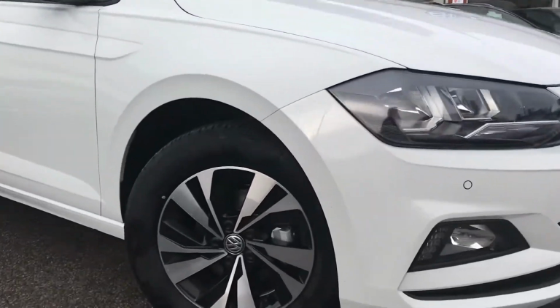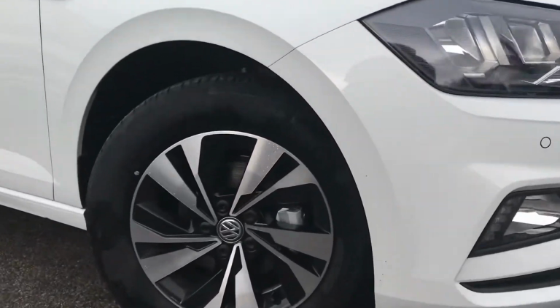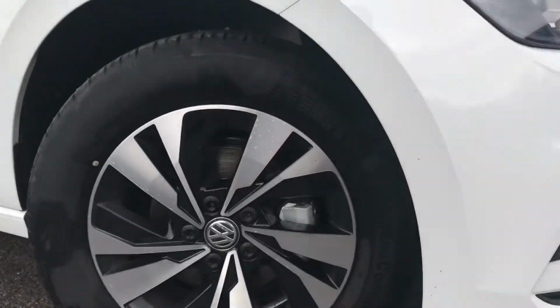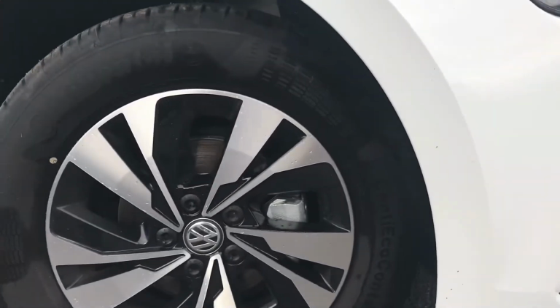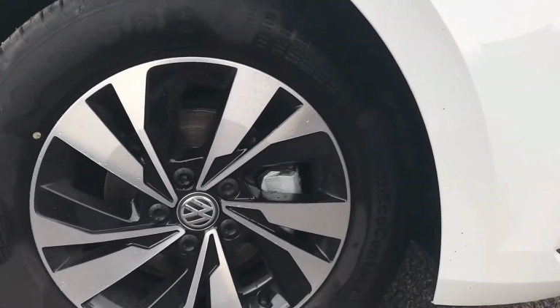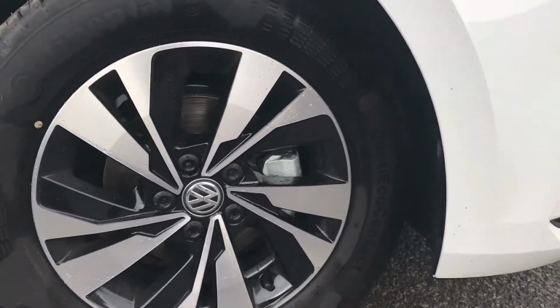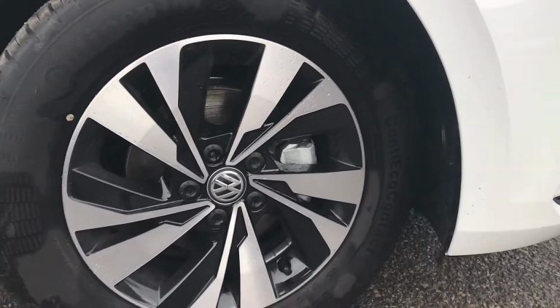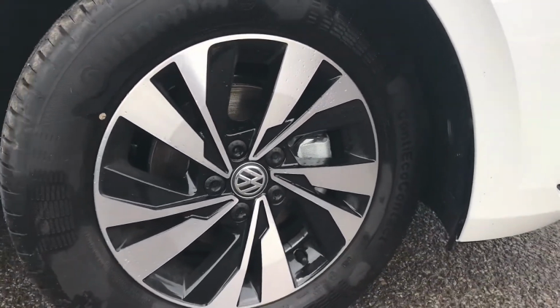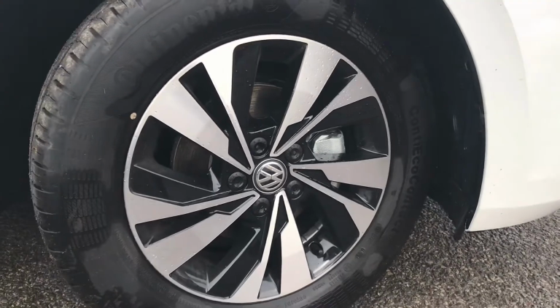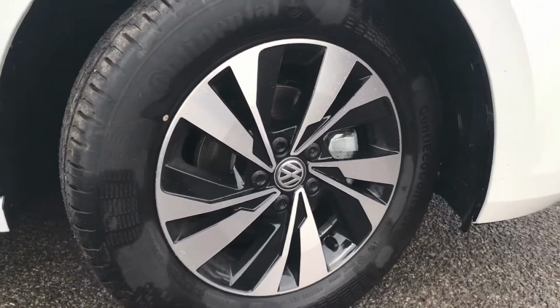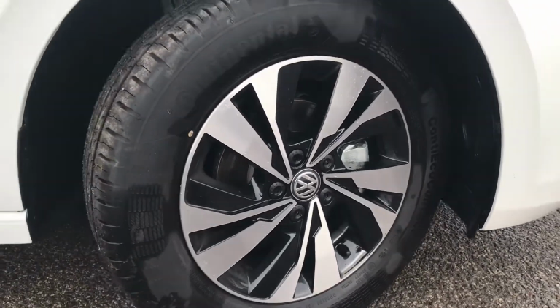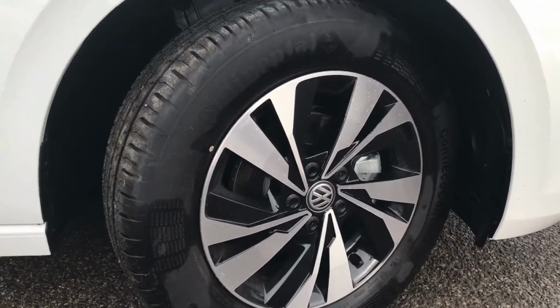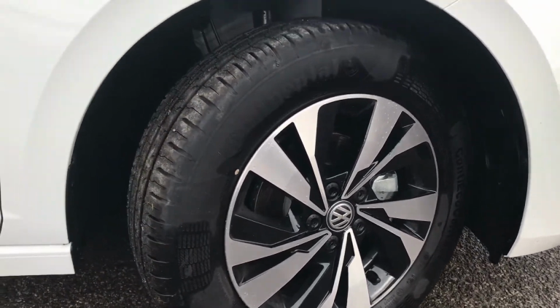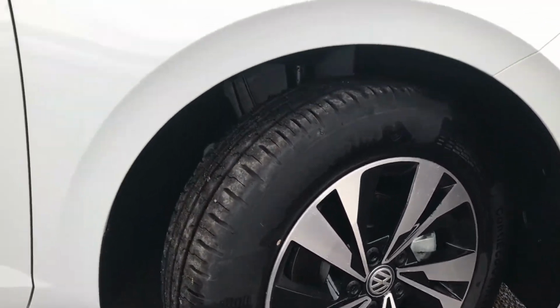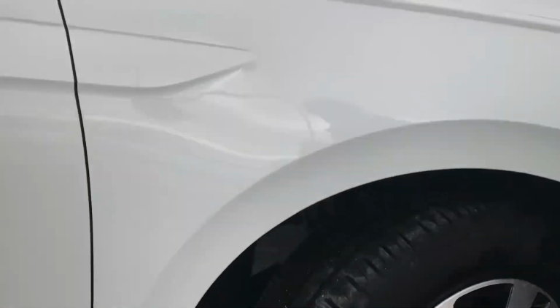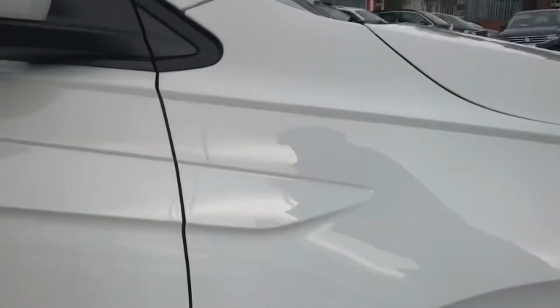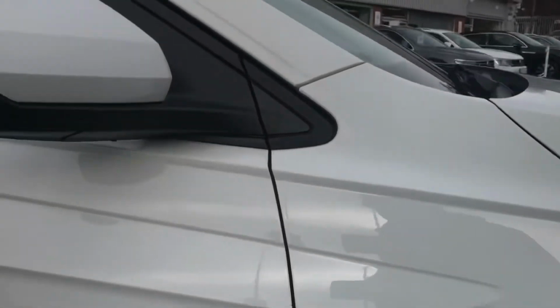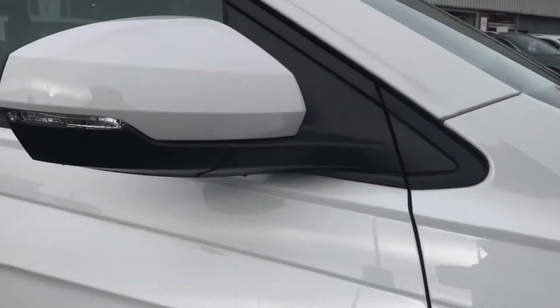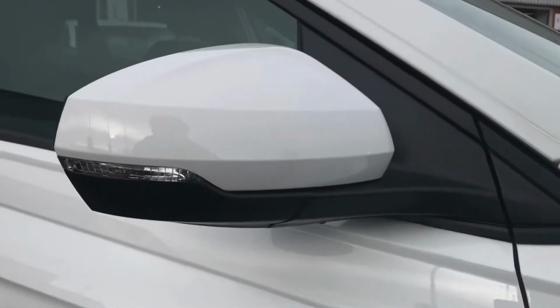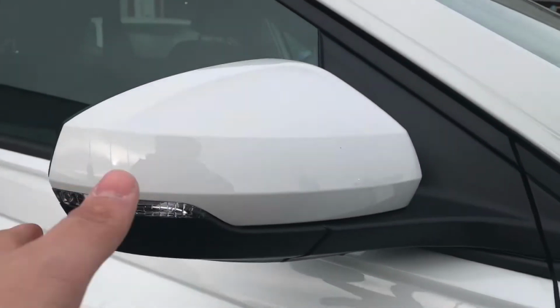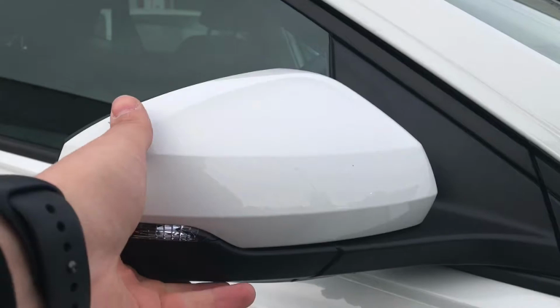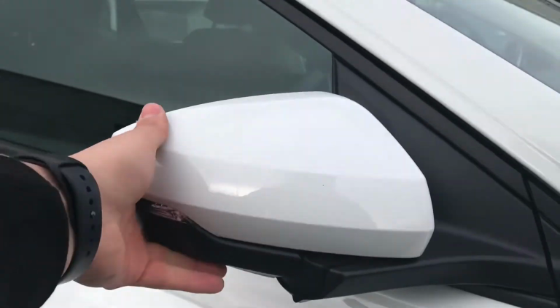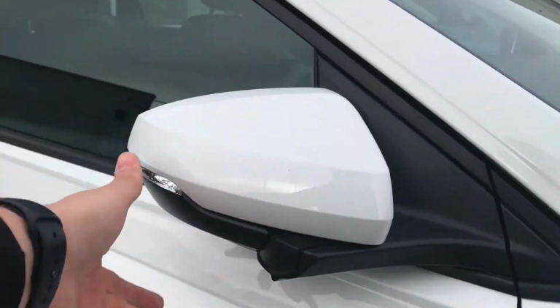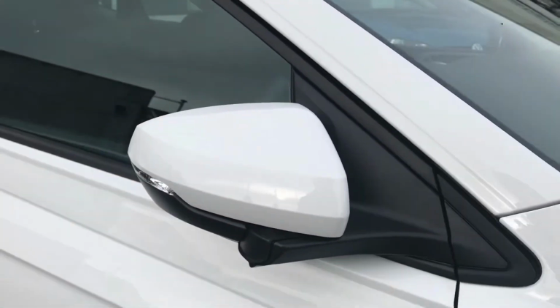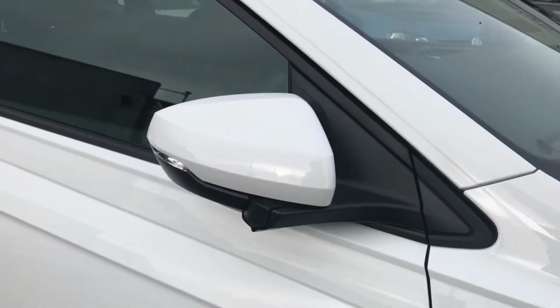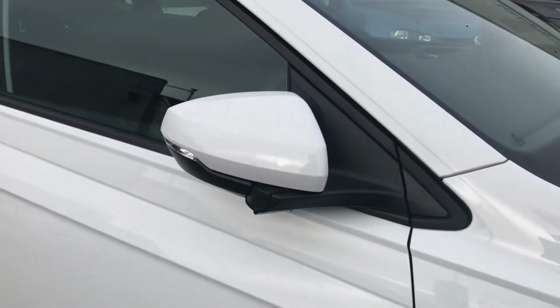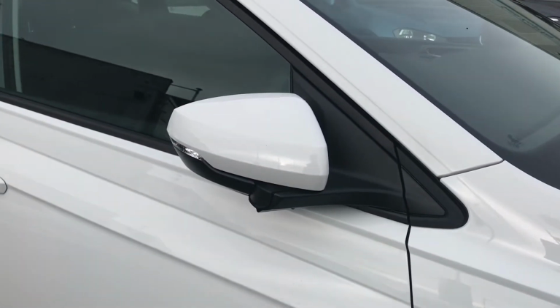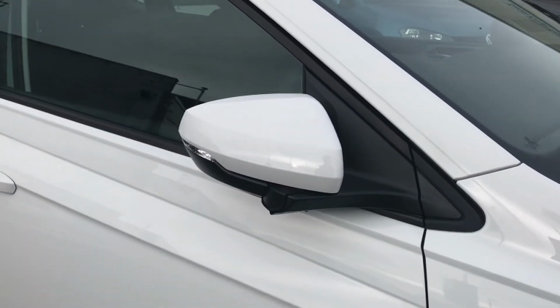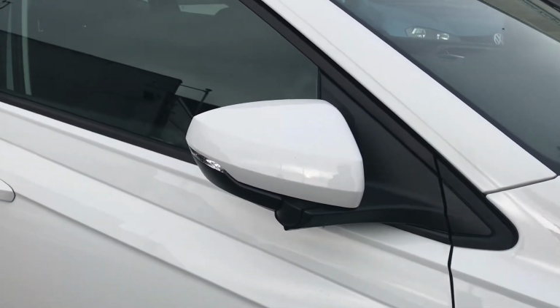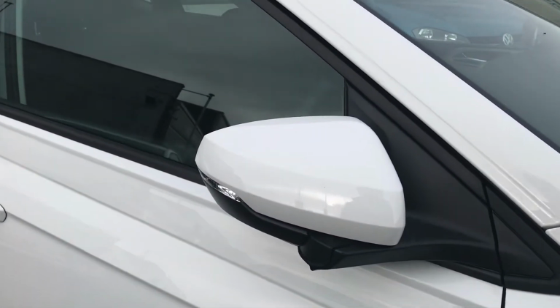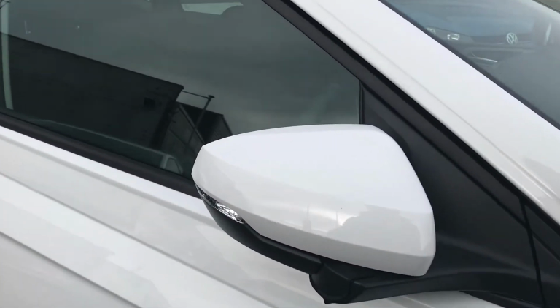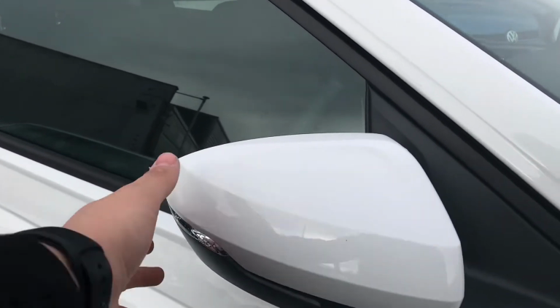It comes with these 15 inch Sena black diamond turned alloy wheels that look absolutely incredible and give the car a real sleek look. We have the wing mirrors that we can push in when locked to provide safety for the vehicle whilst parked in tight areas, especially shopping centres.